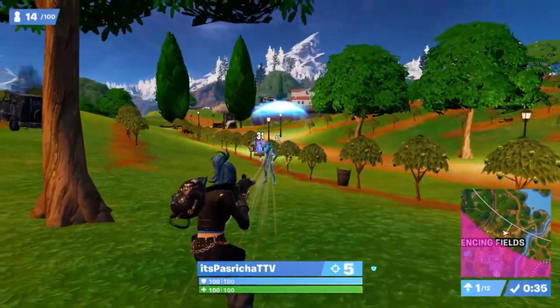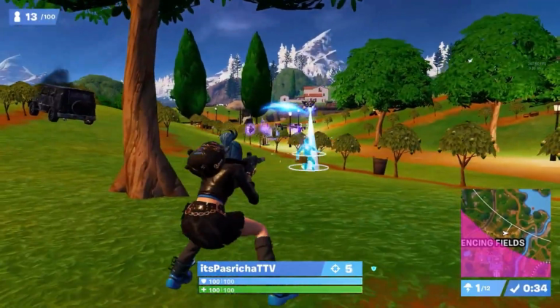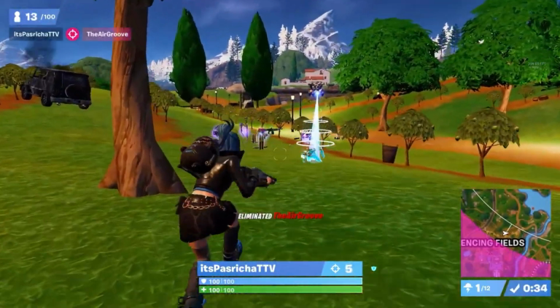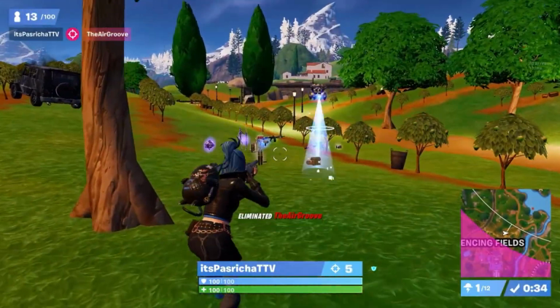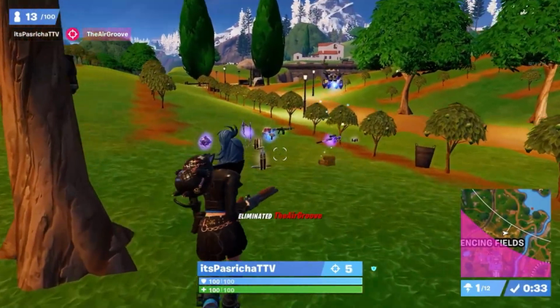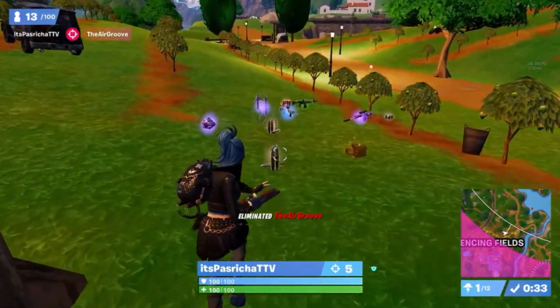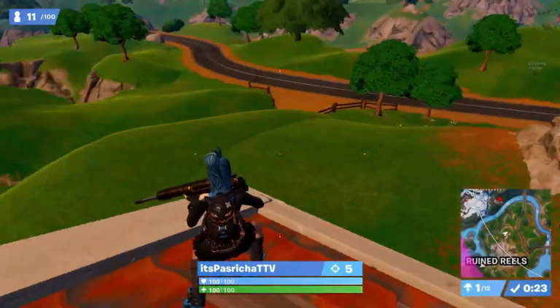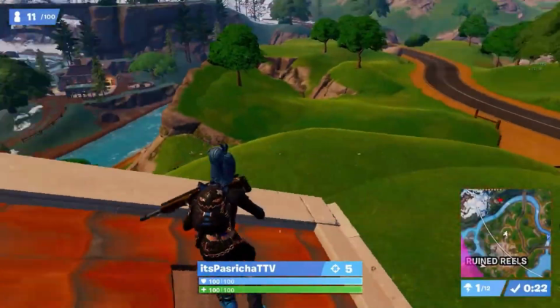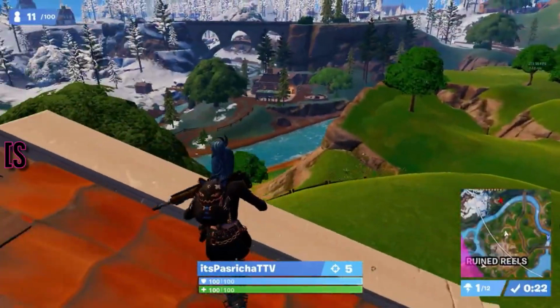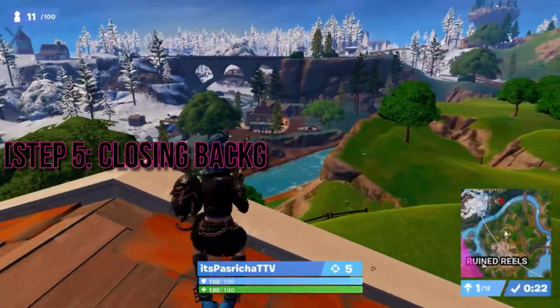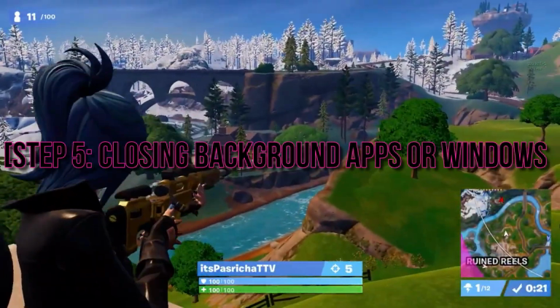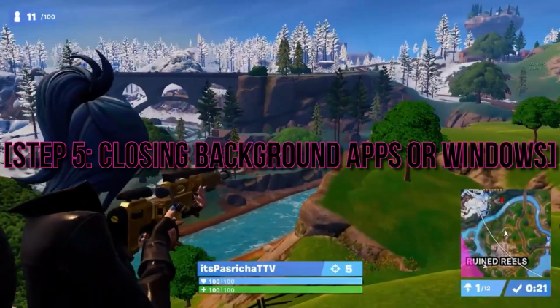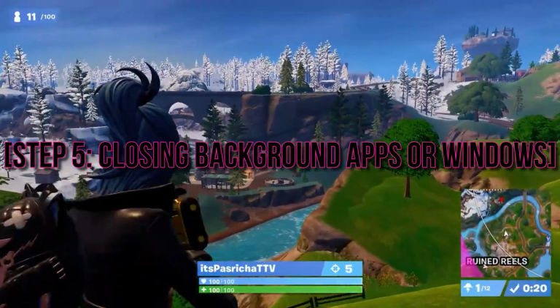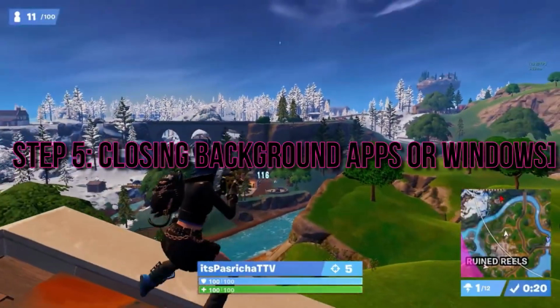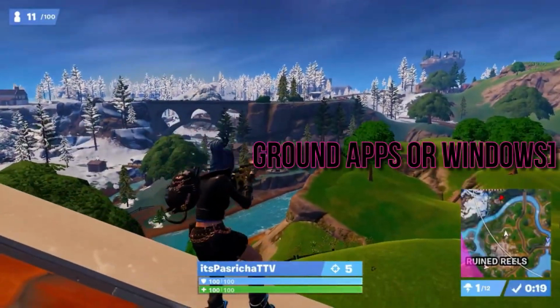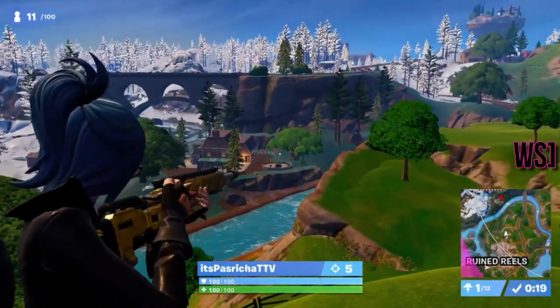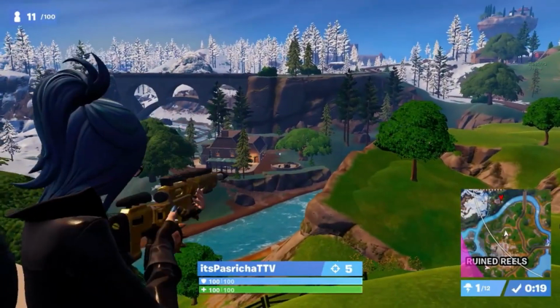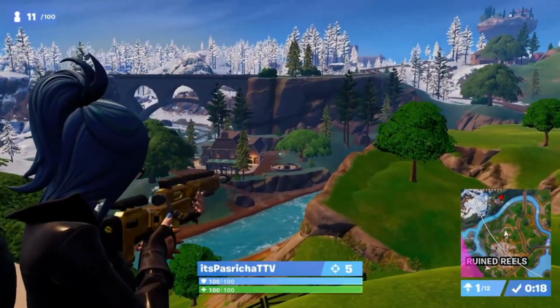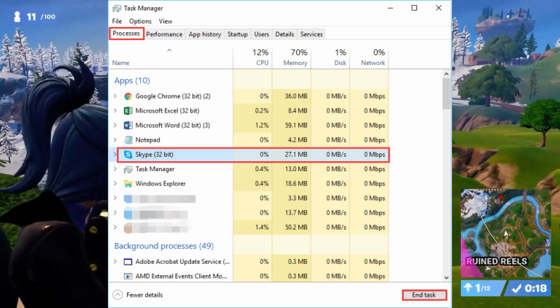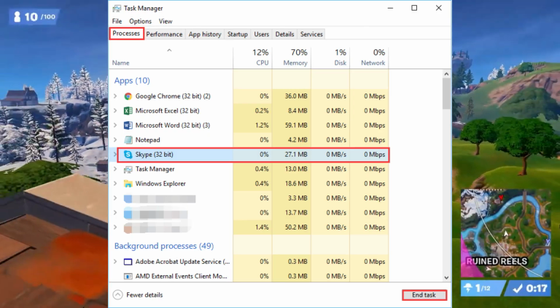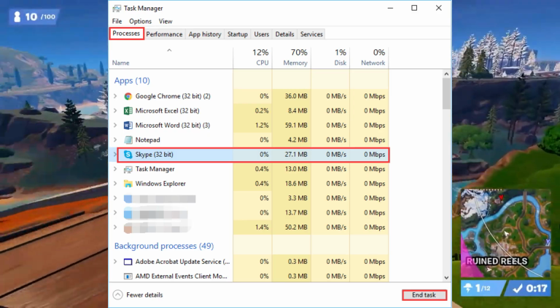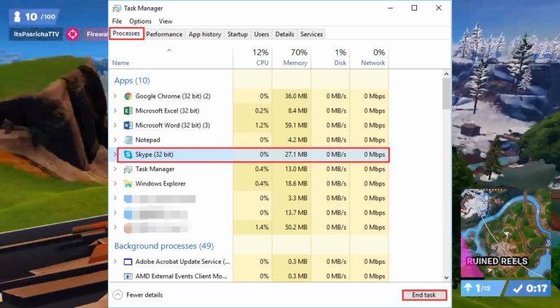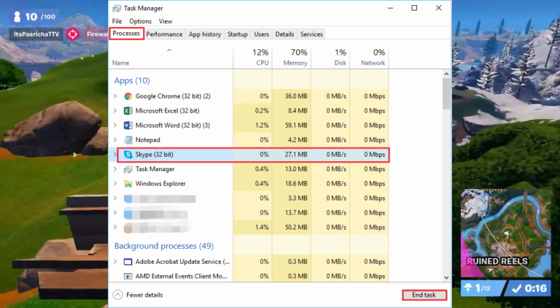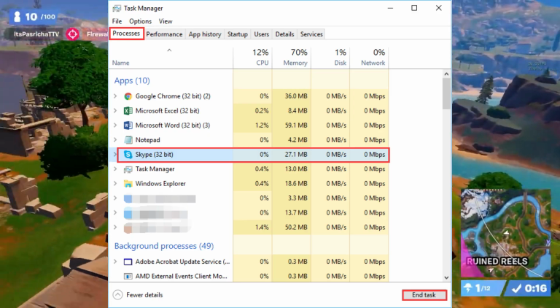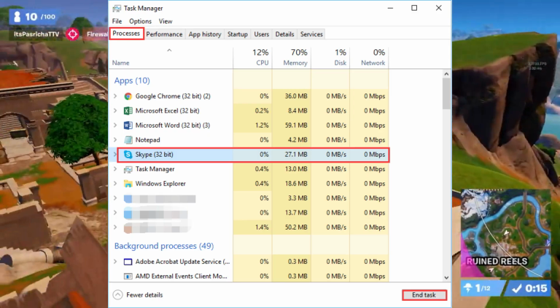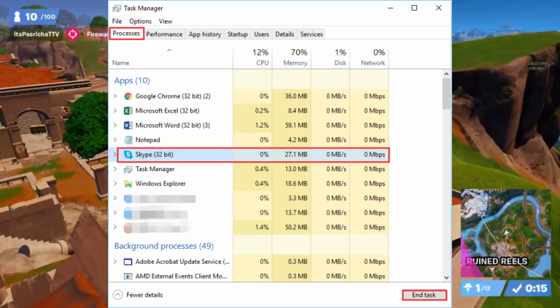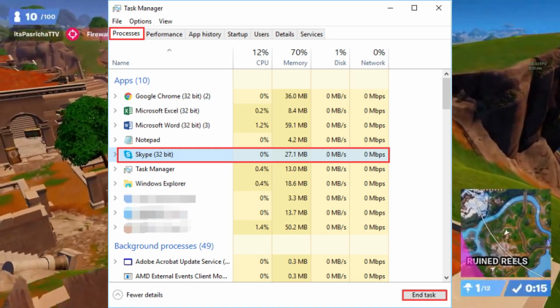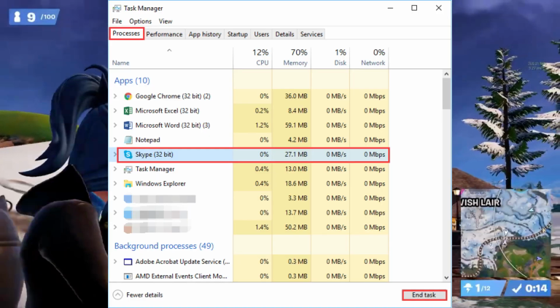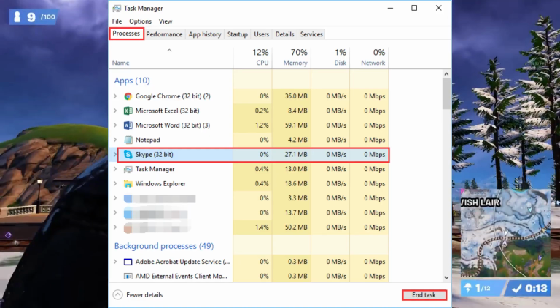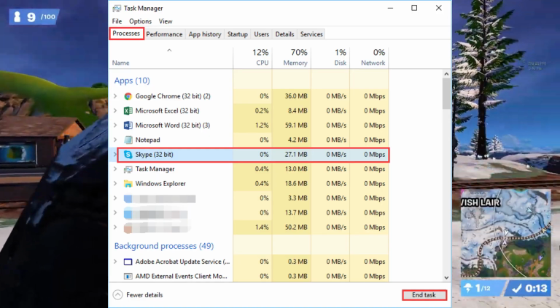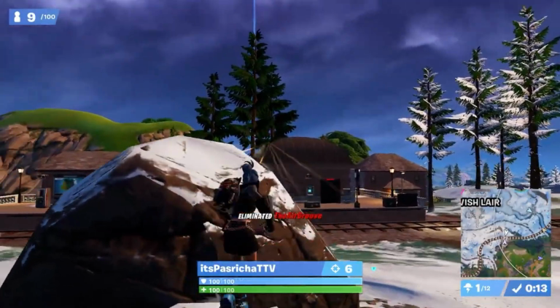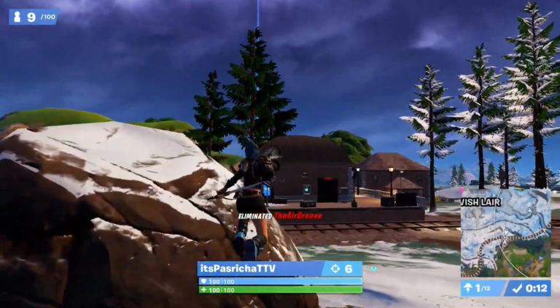Now let's clear some digital clutter. Step 5: Closing Background Apps or Windows. Close every background app or window that's hogging up your system resources. Fortnite deserves your system's full attention, right?